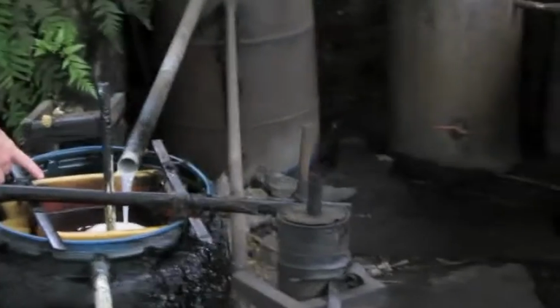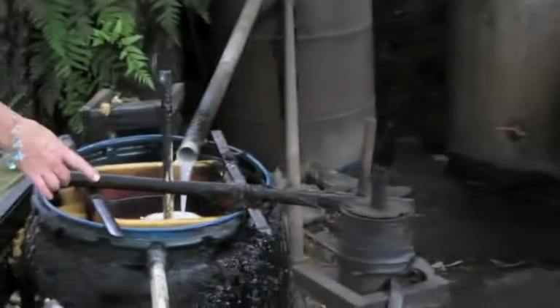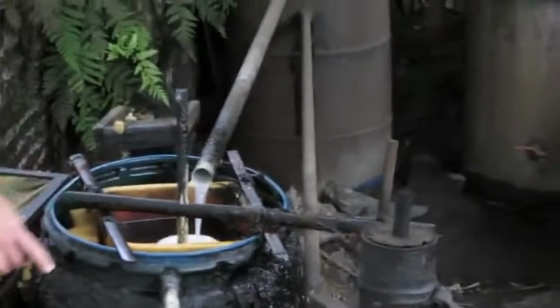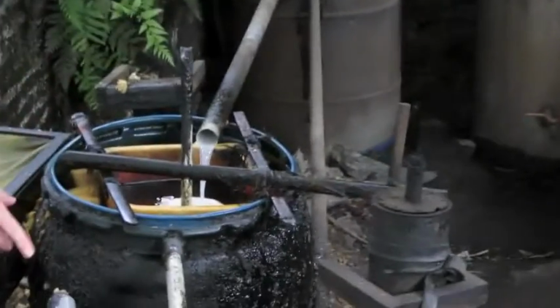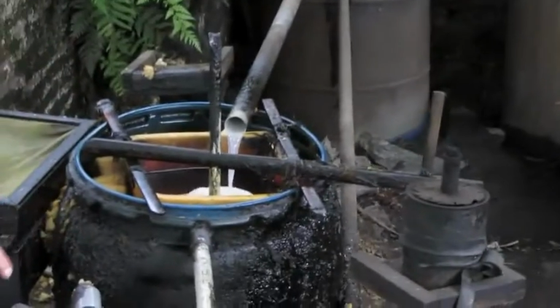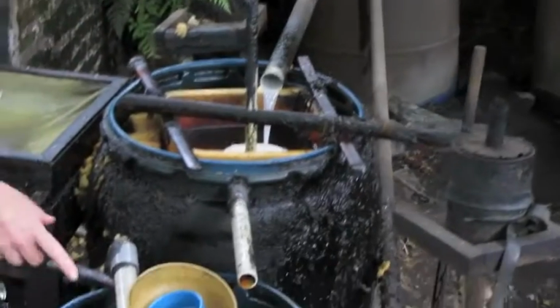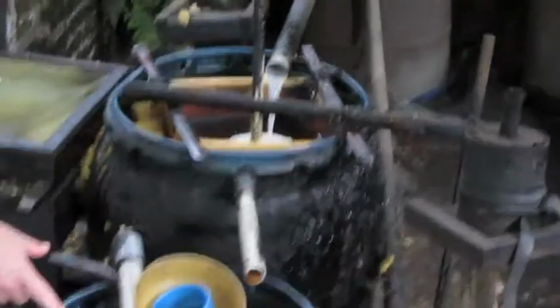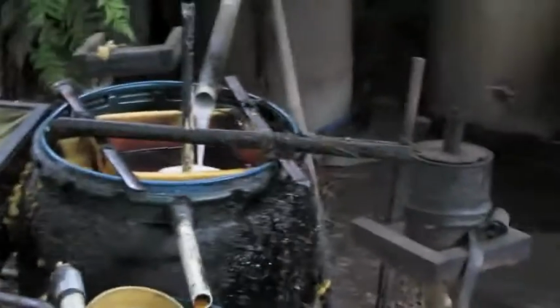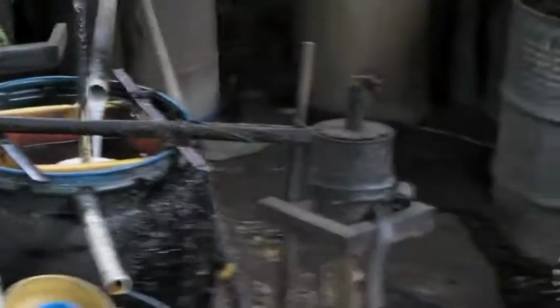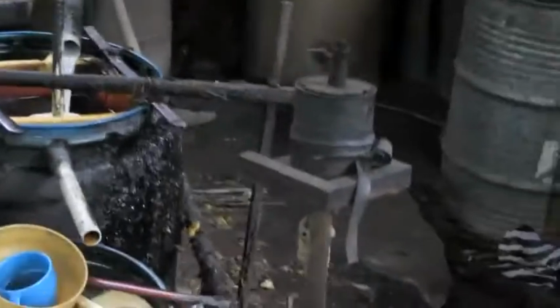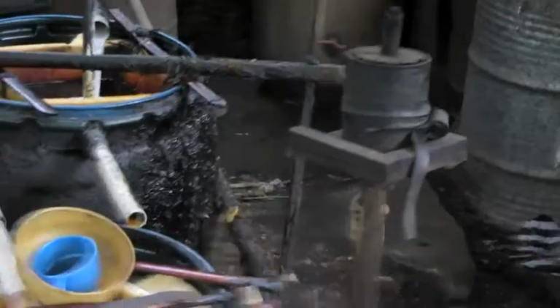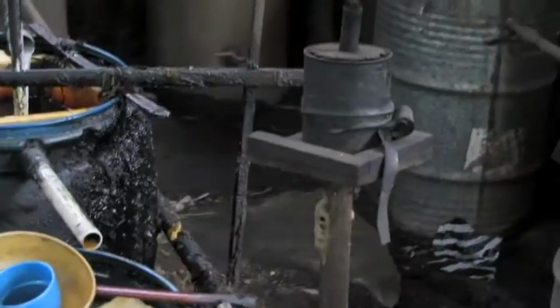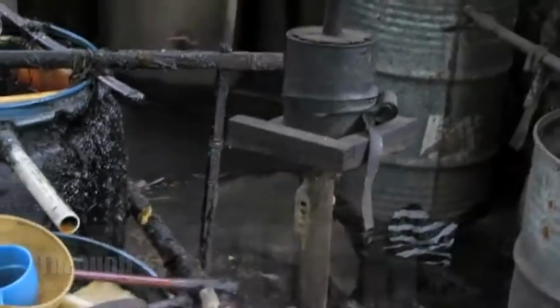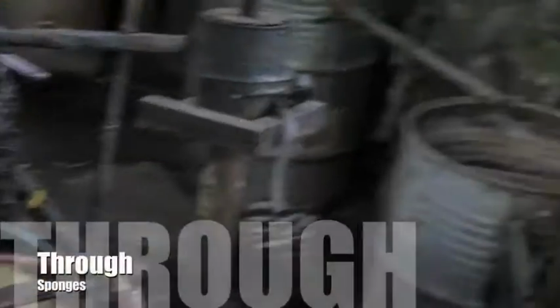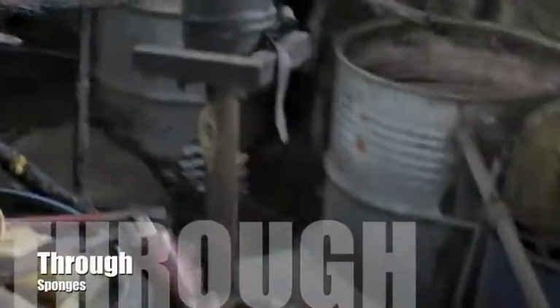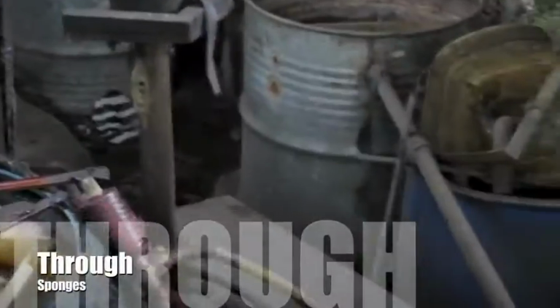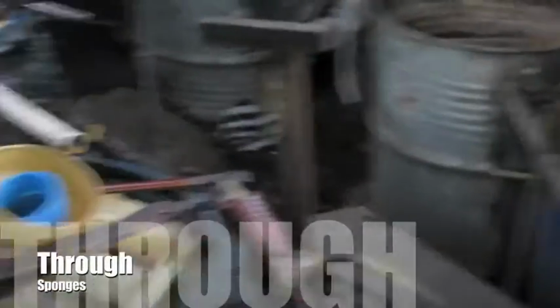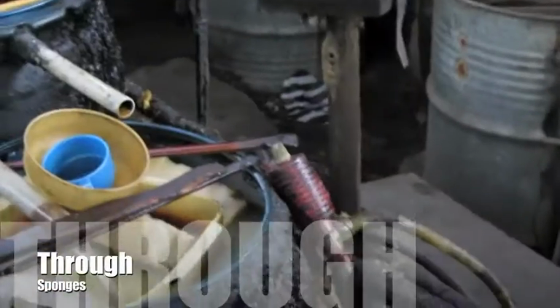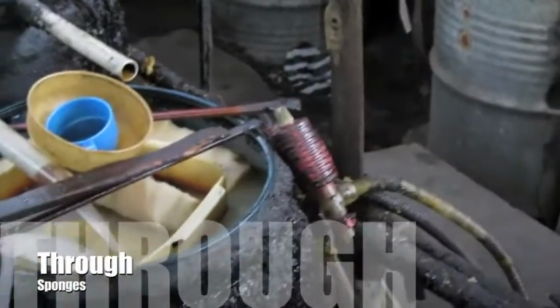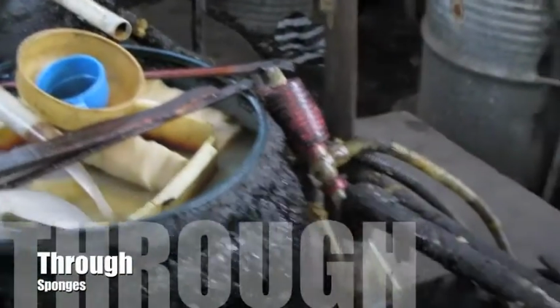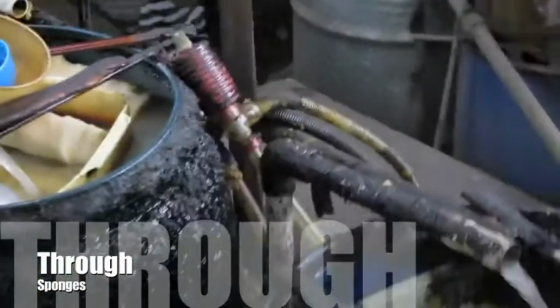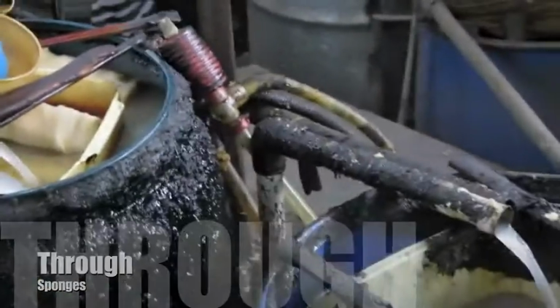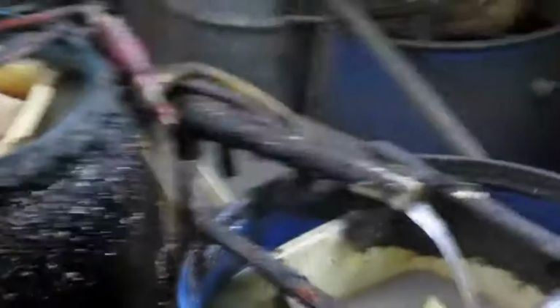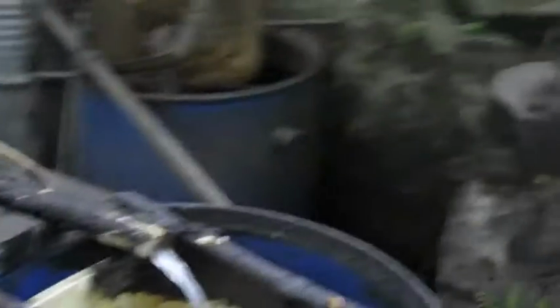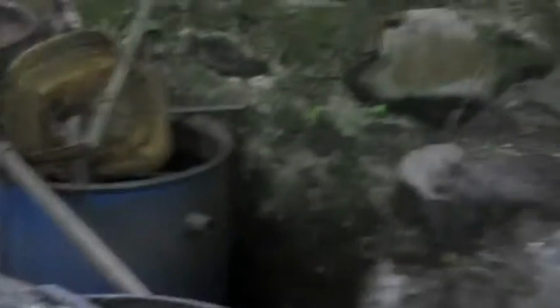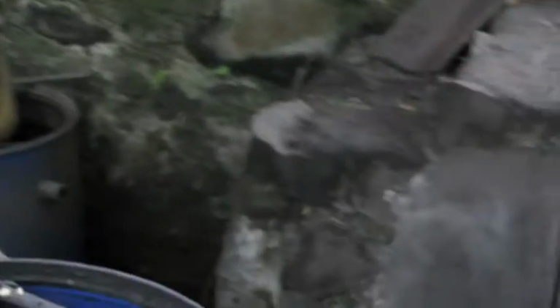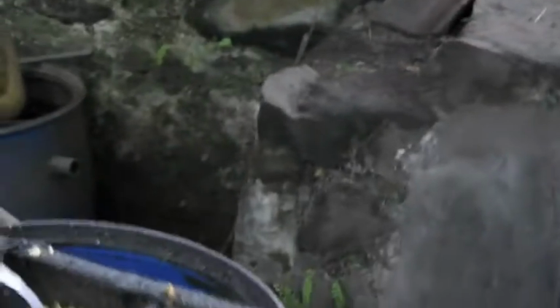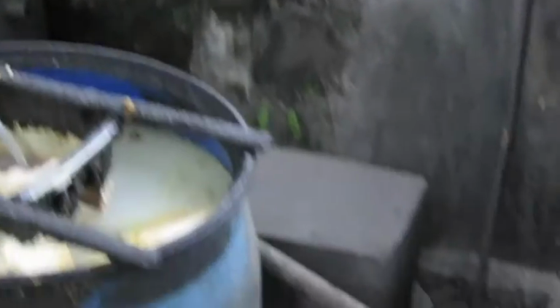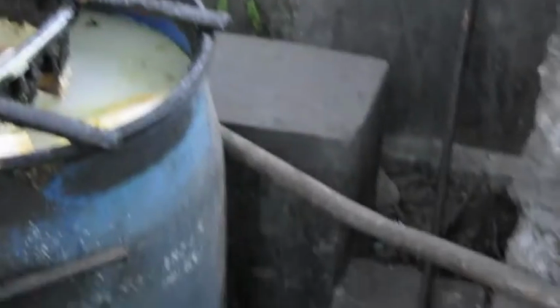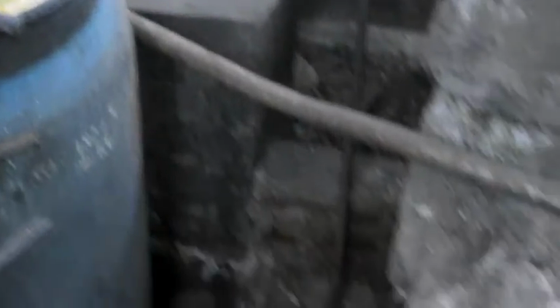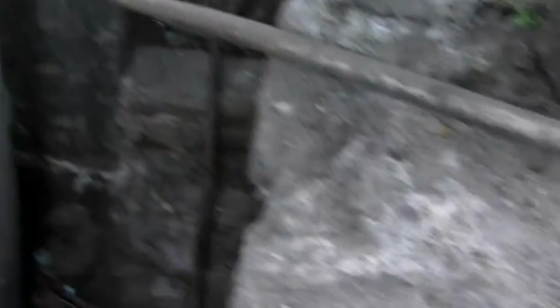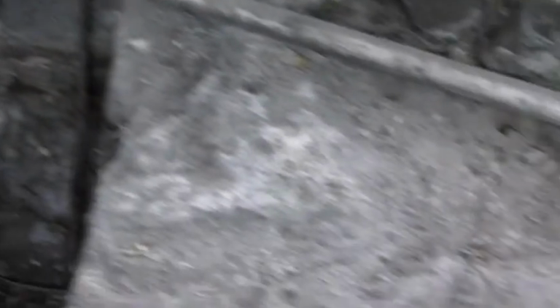As it's coming down, the oil is collected here, and then they're recovering more oil by passing the distillate through these sponges all the way to this area here. It's a pretty interesting technique.